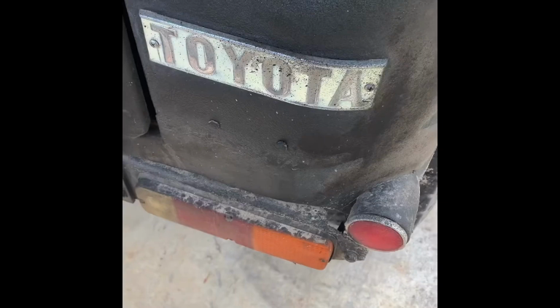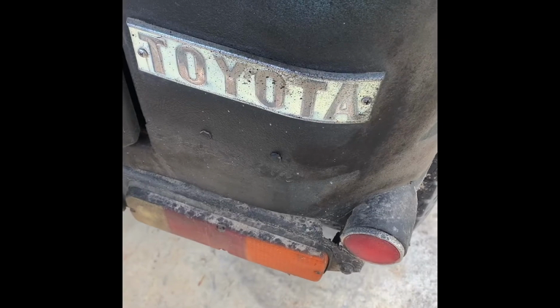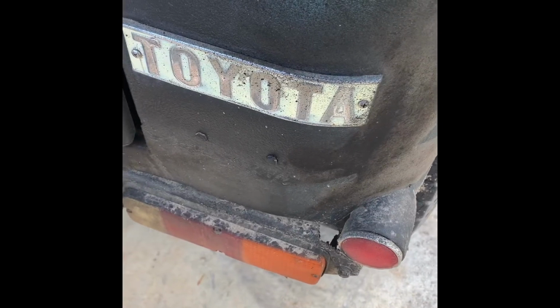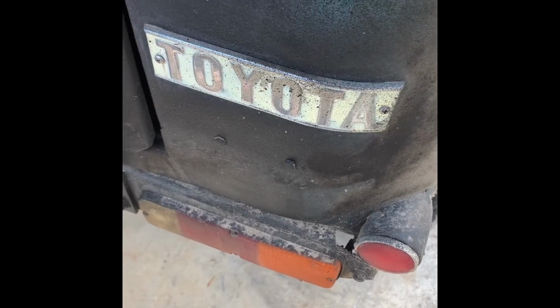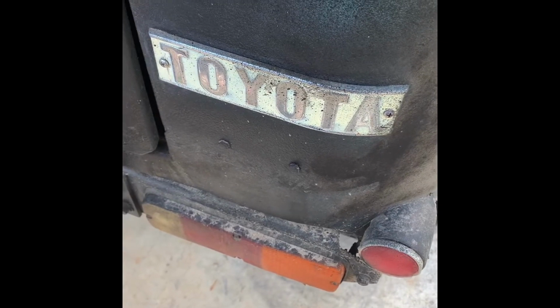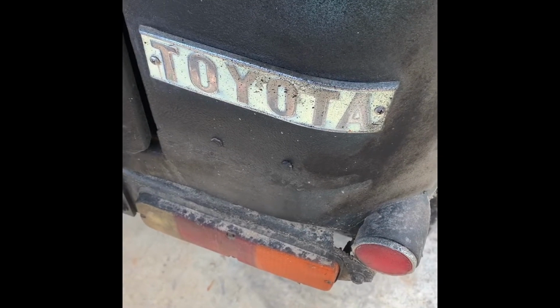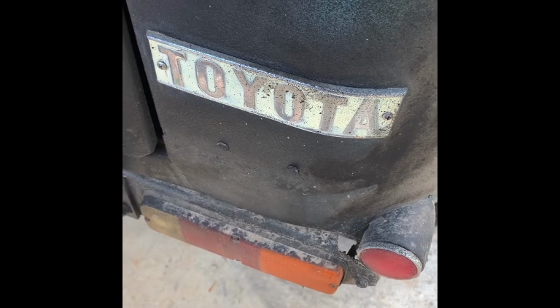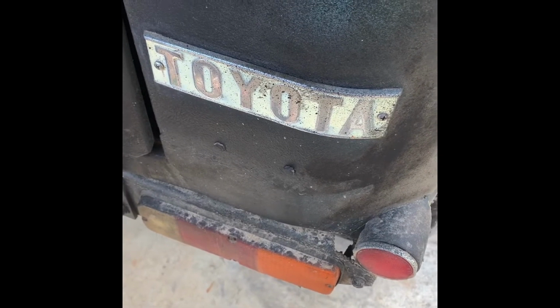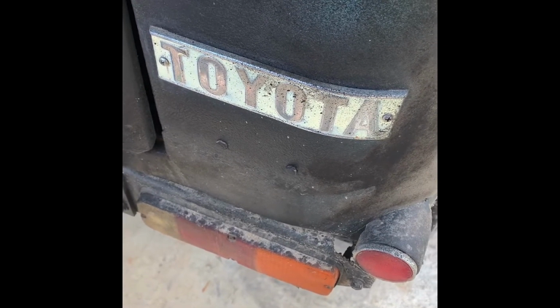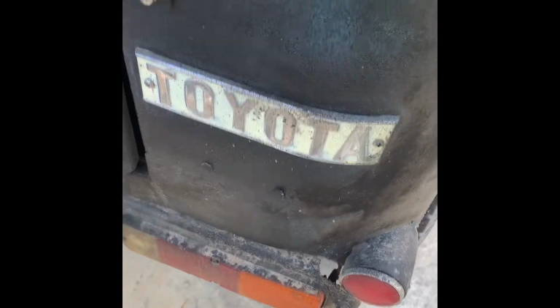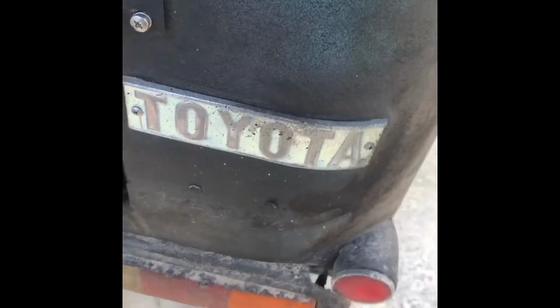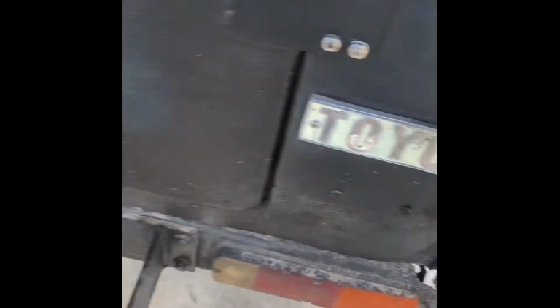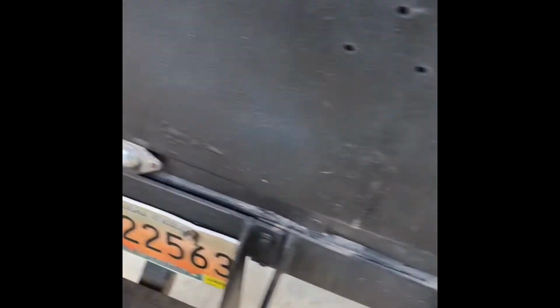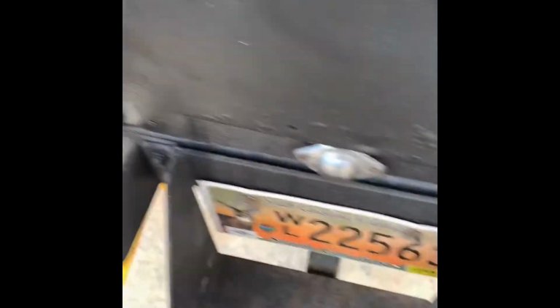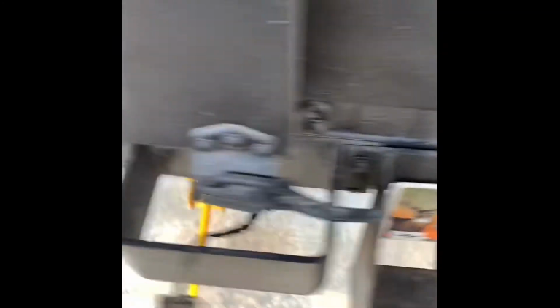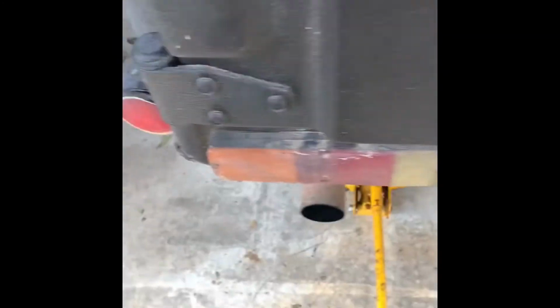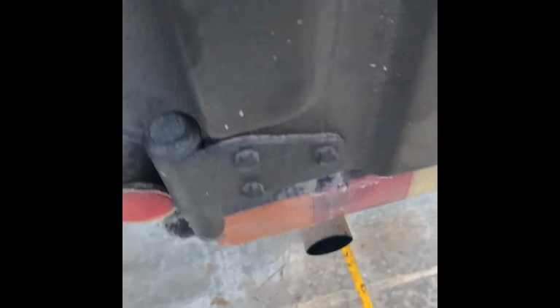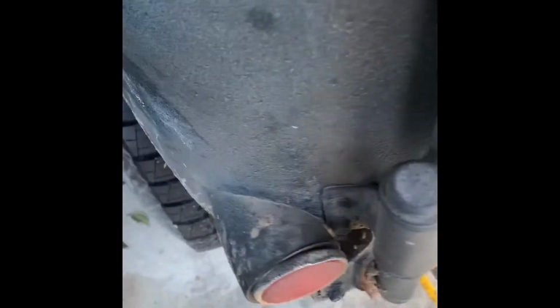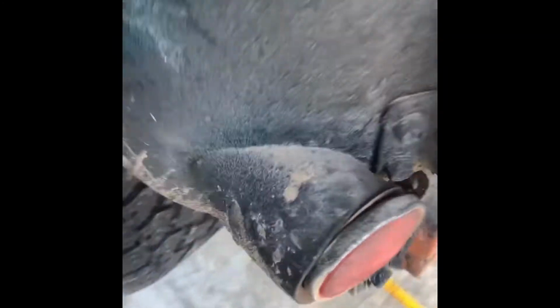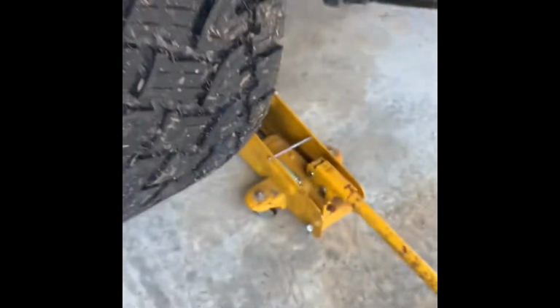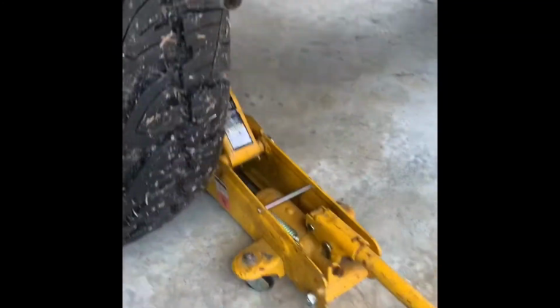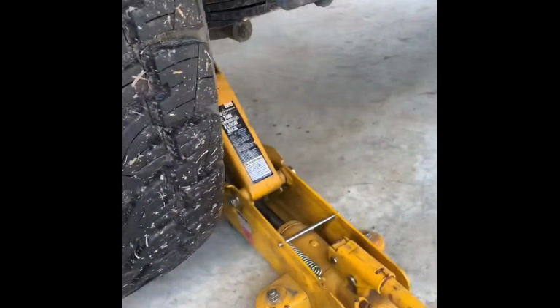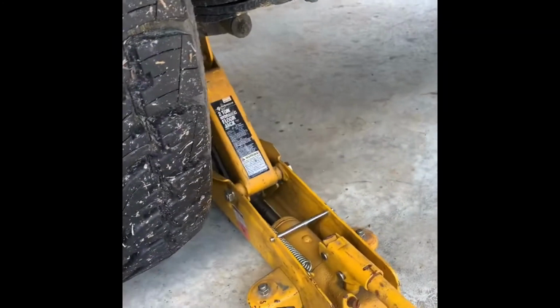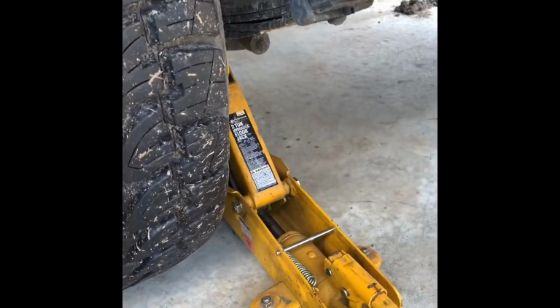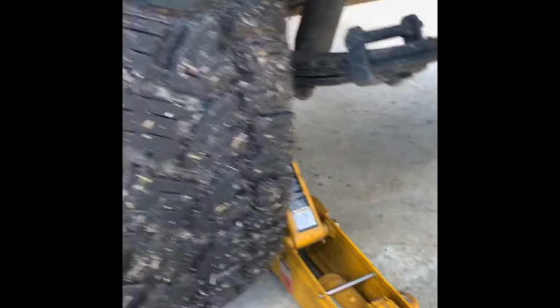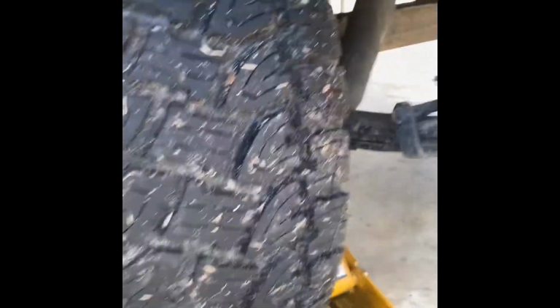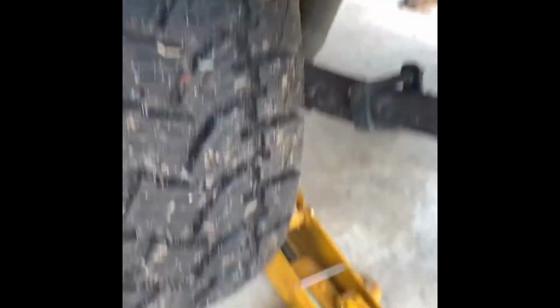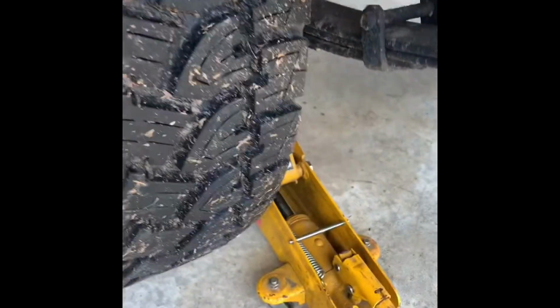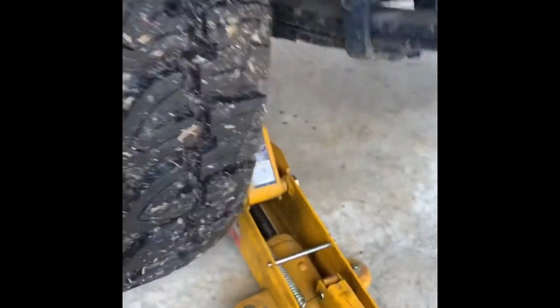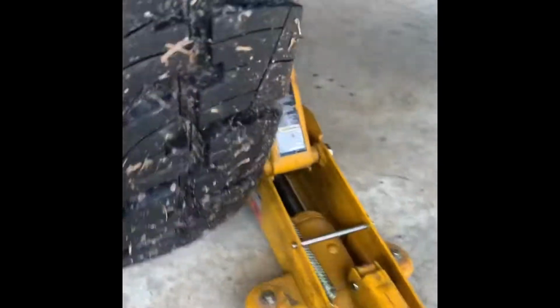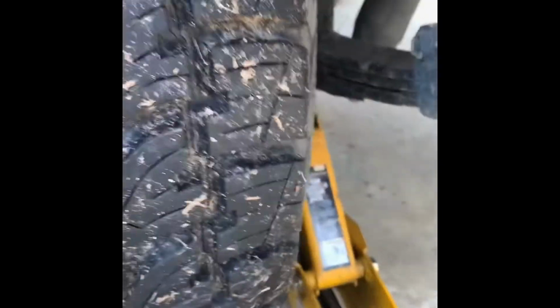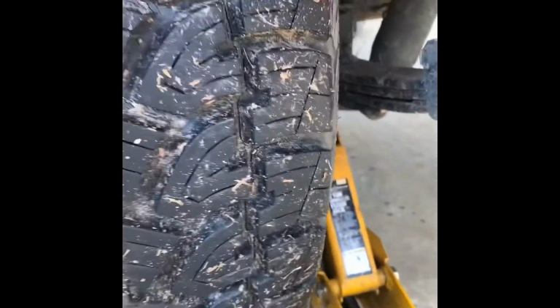Alright, so we've been trying to get this thing to top dead center. It took us a little while to figure out how to crank the crankshaft because there's some blockage in the way. You can't fit a wrench in there.